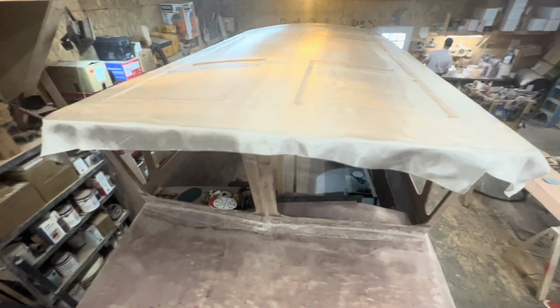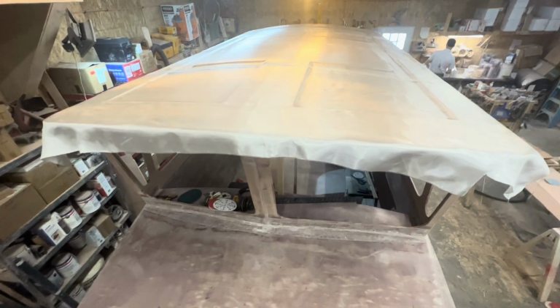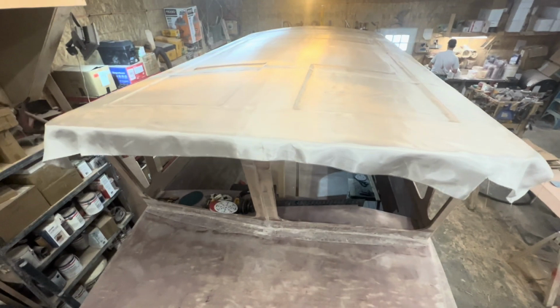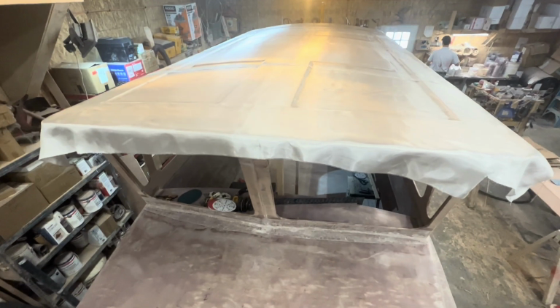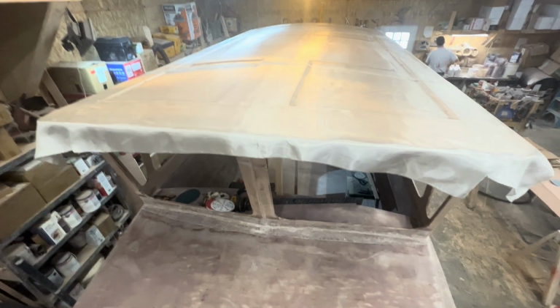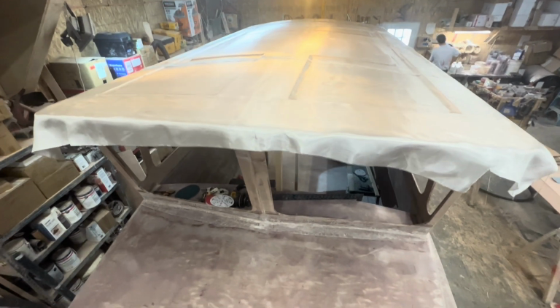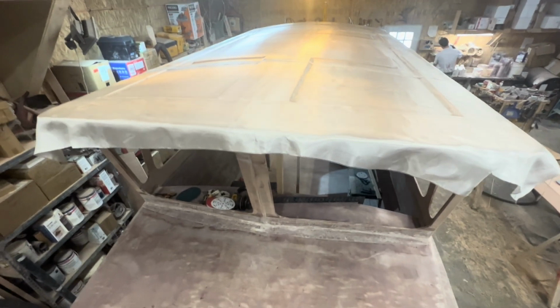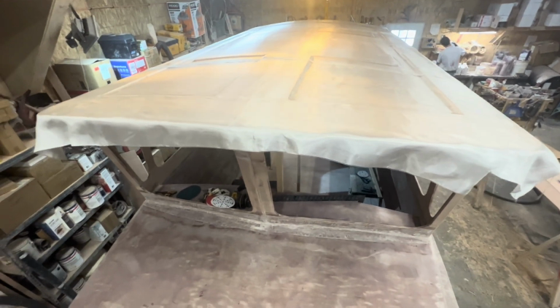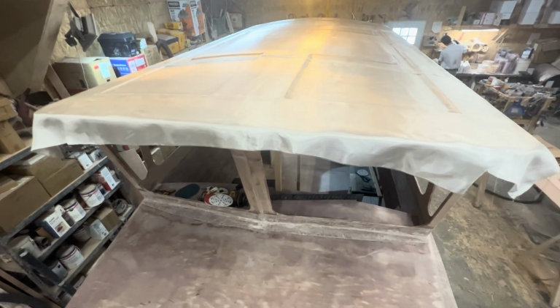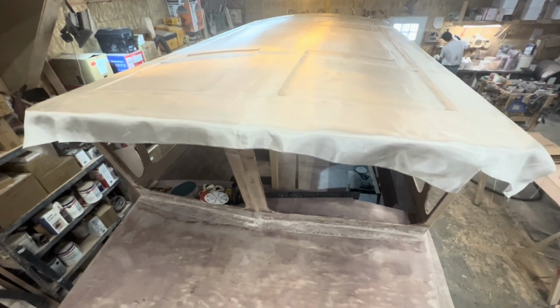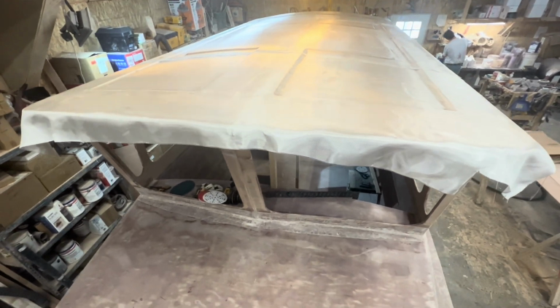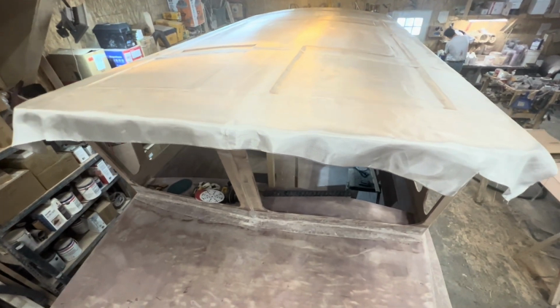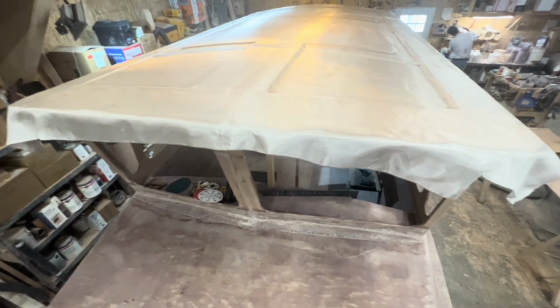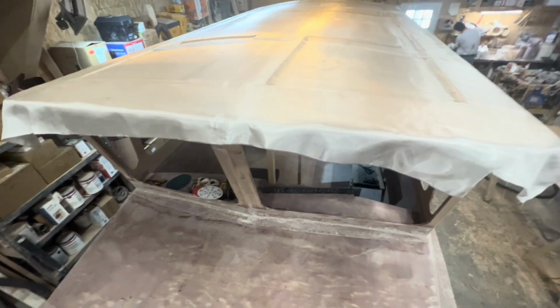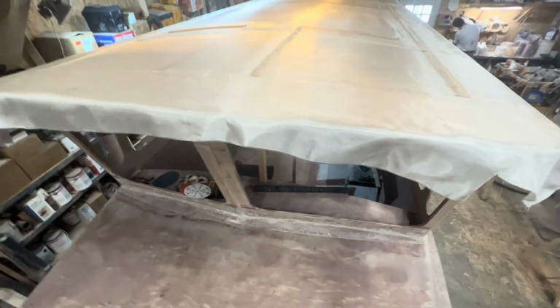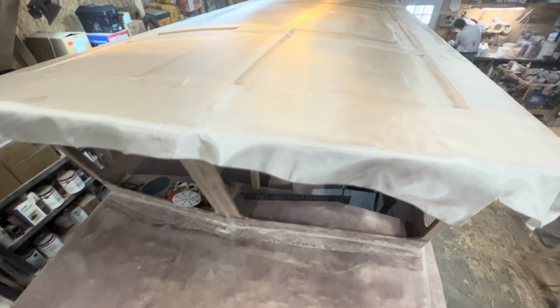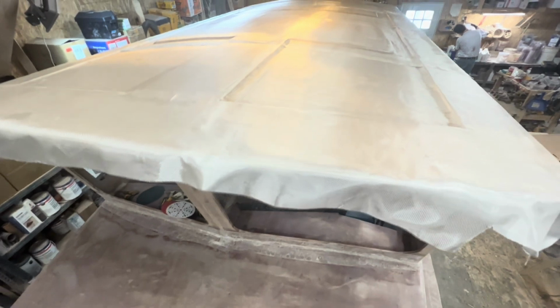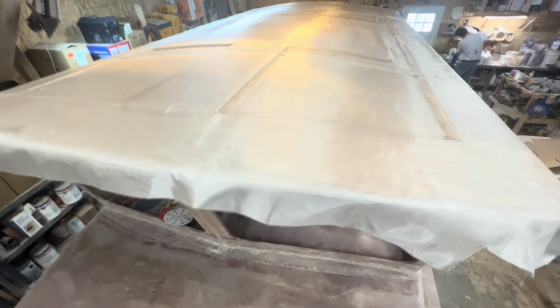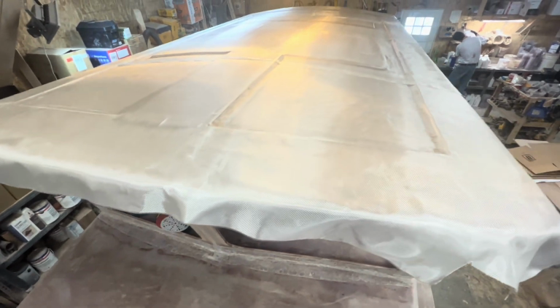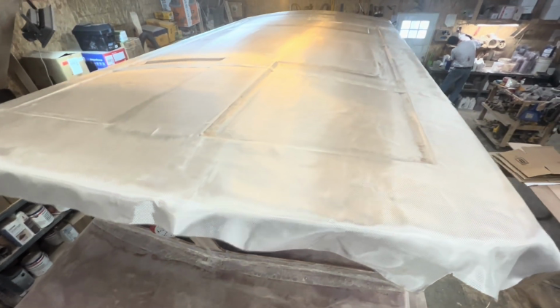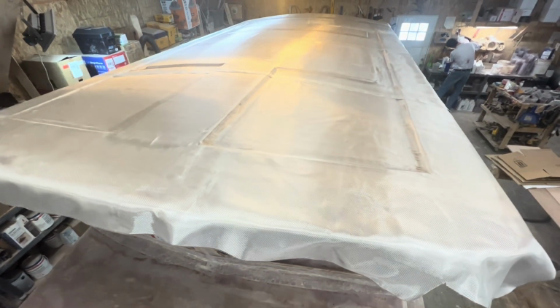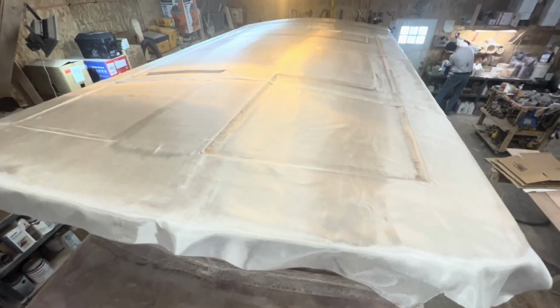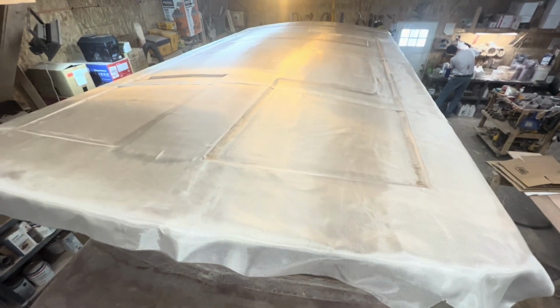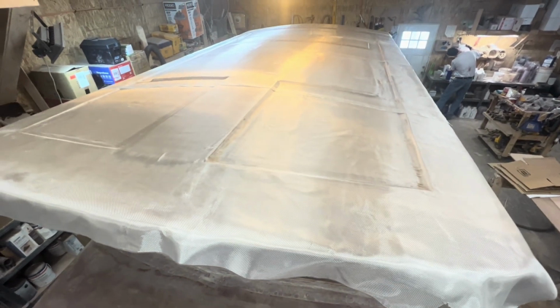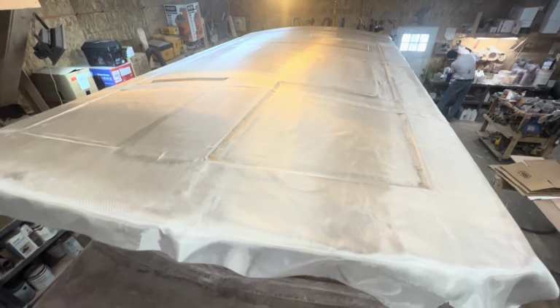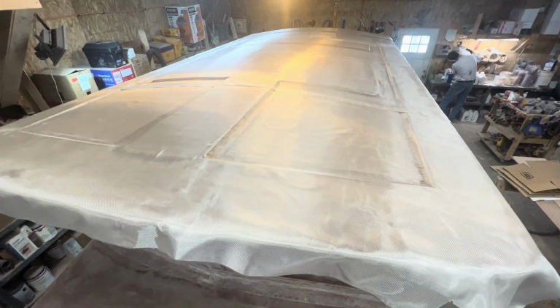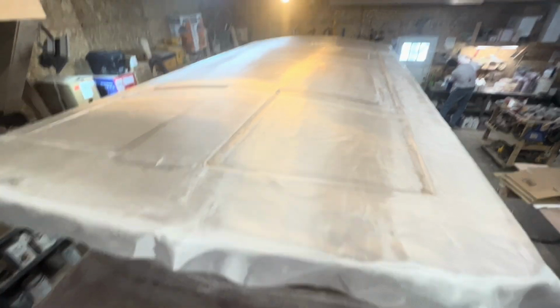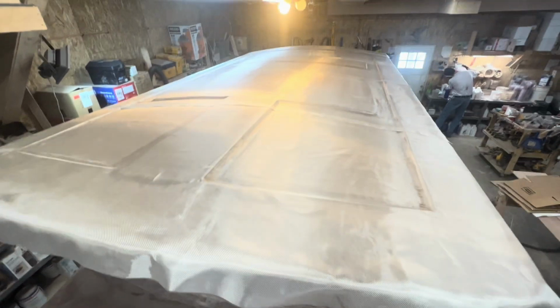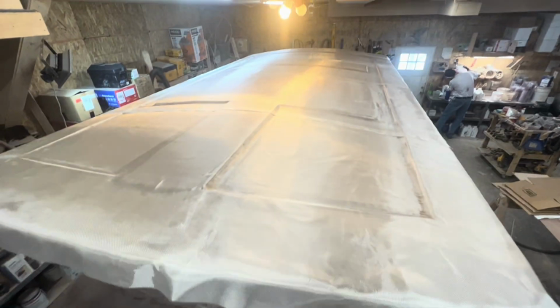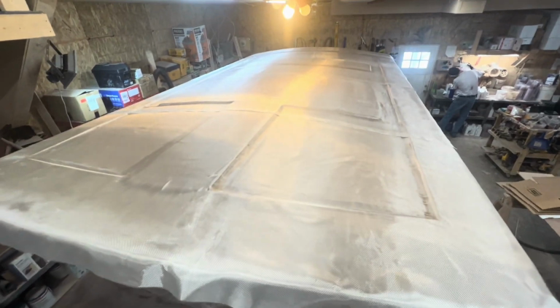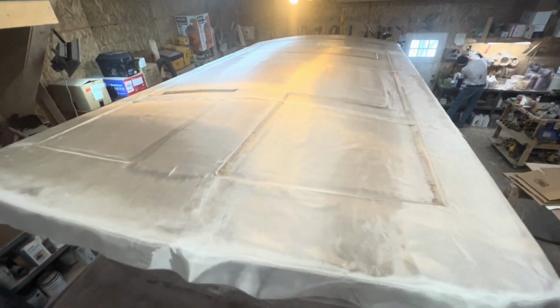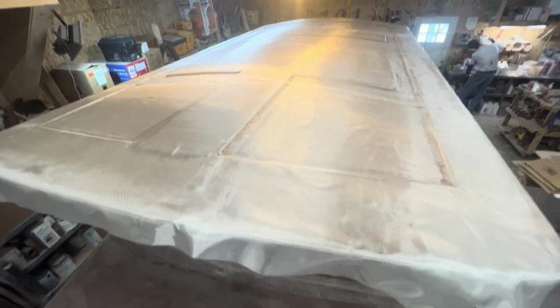Here we are at Cook Inlet Boats. We're getting ready to fiberglass a Tolman jumbo roof — it's about 12 feet long.